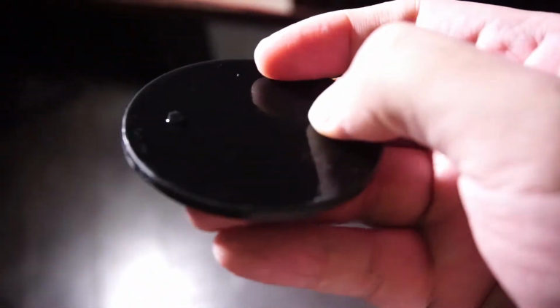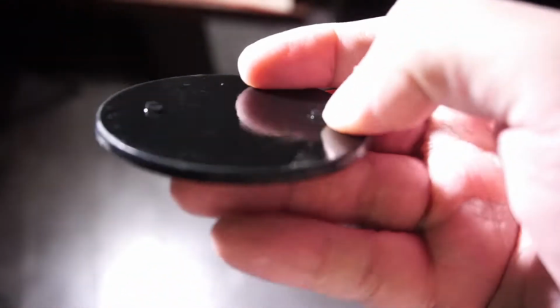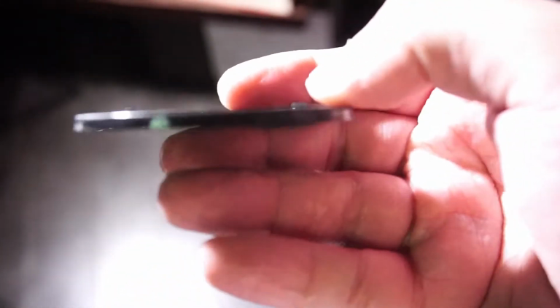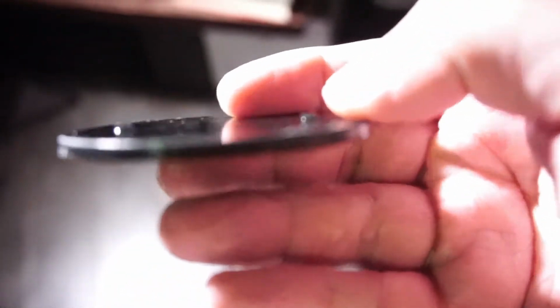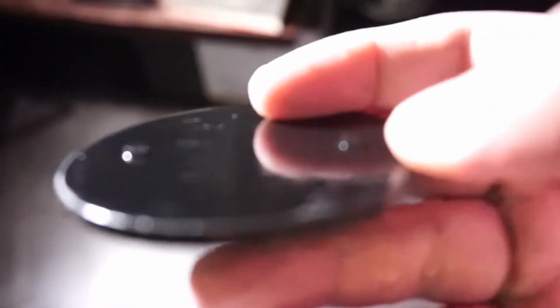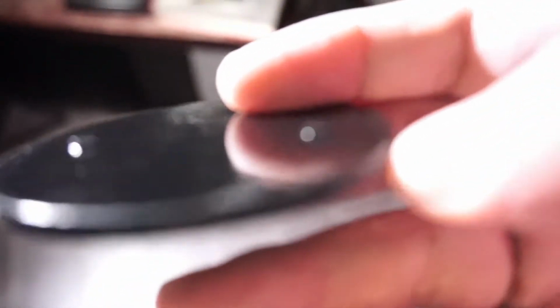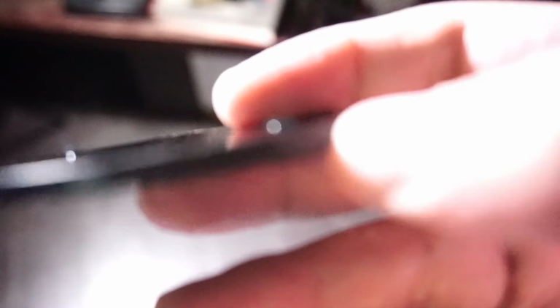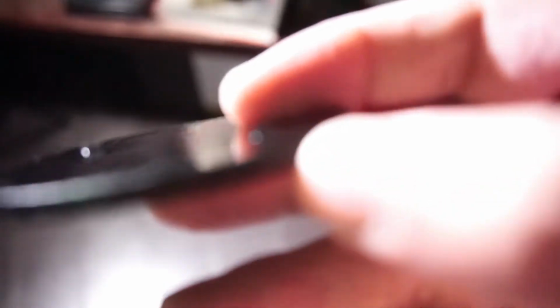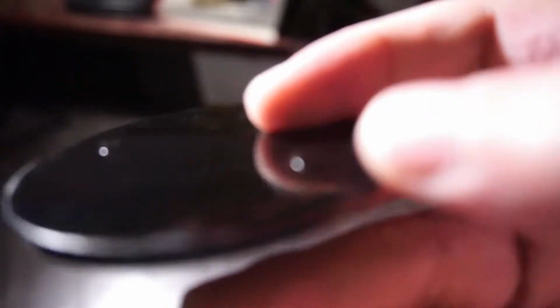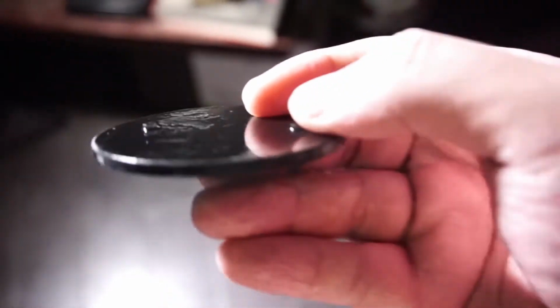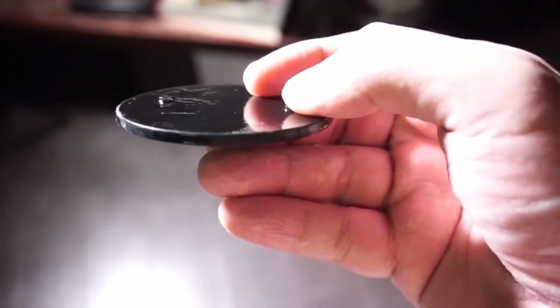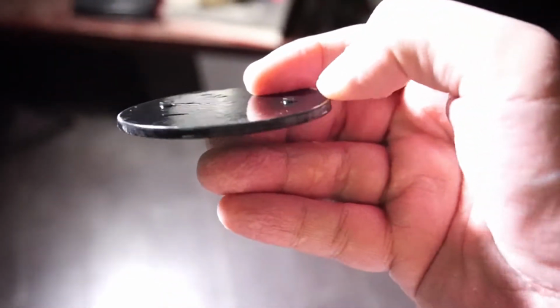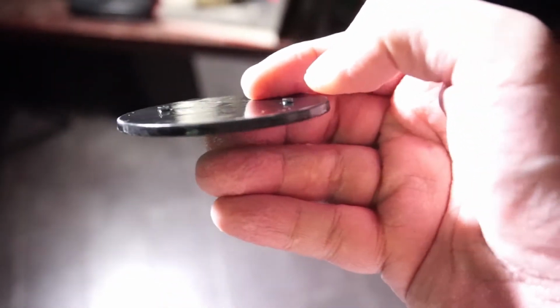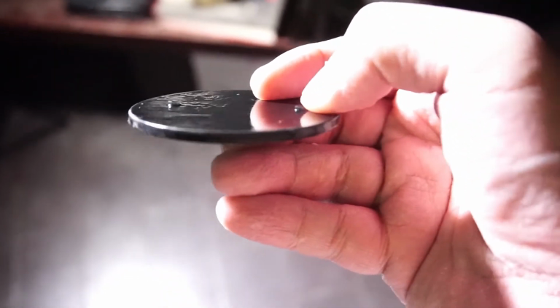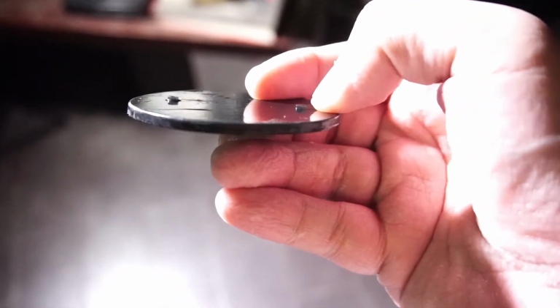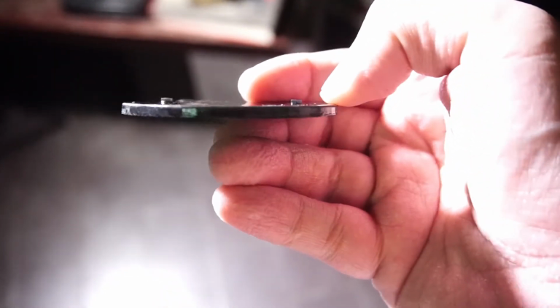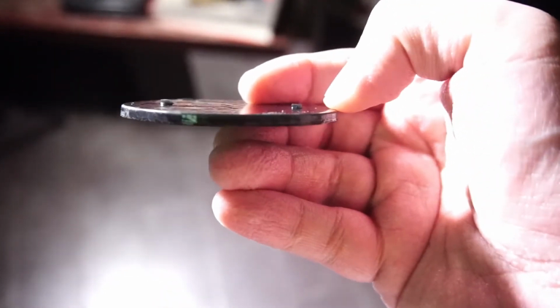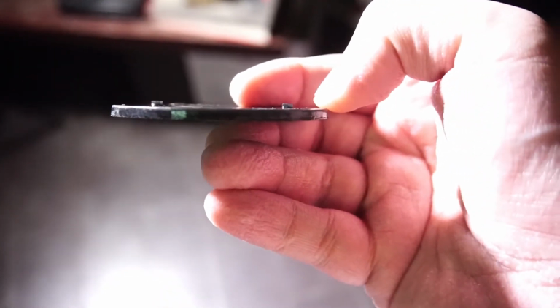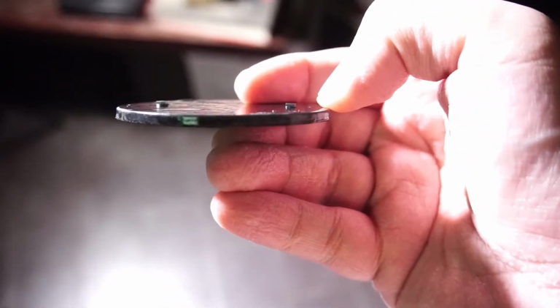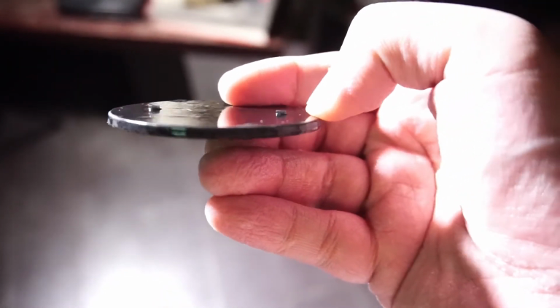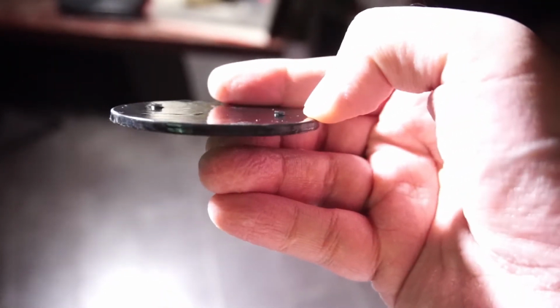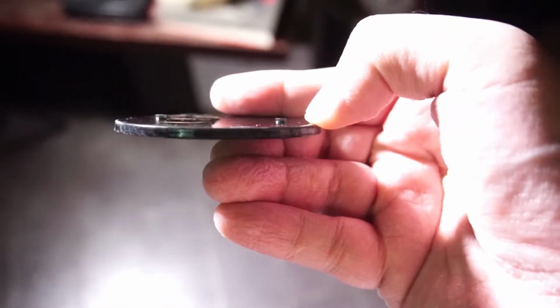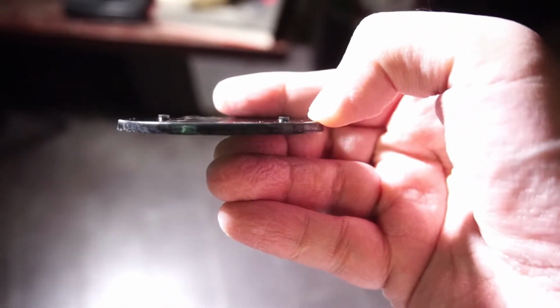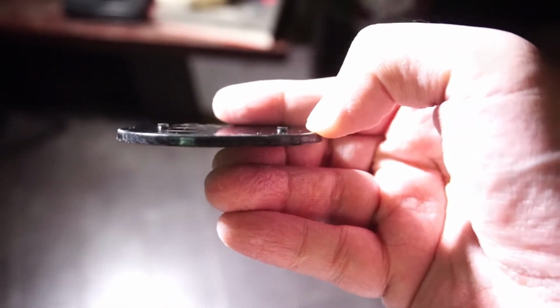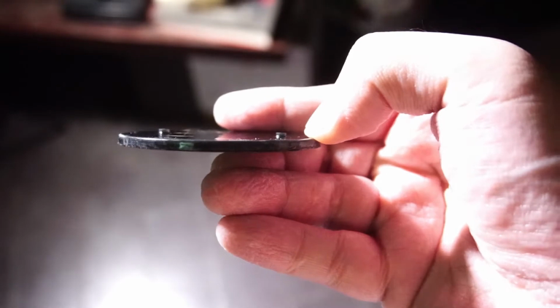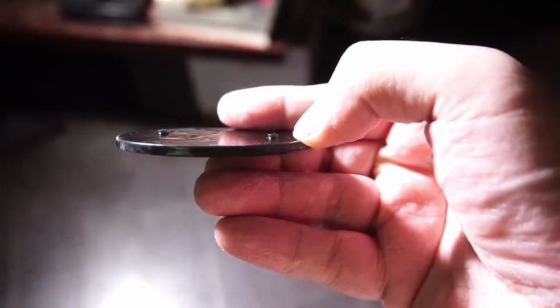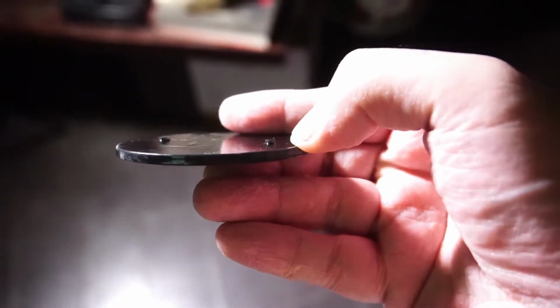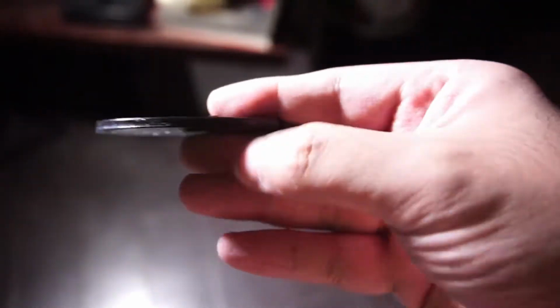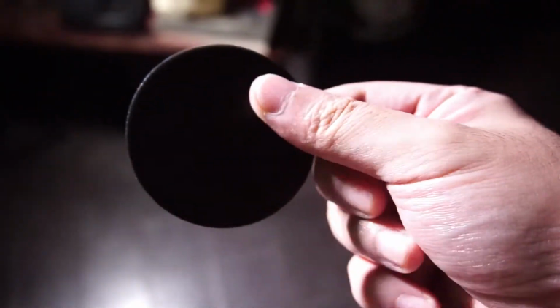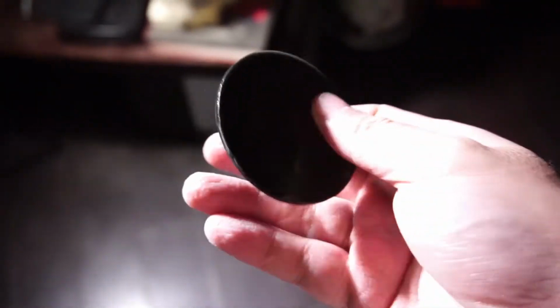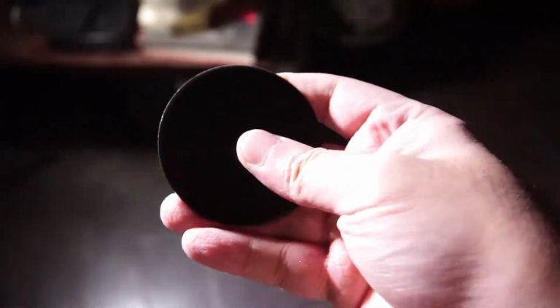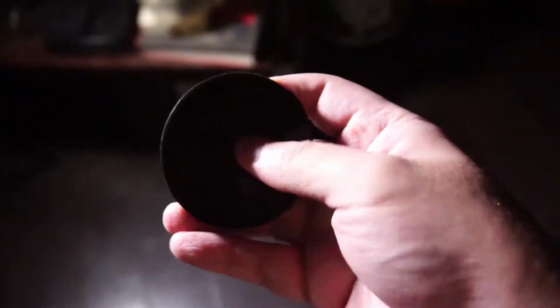For my next iteration, I'm going to increase the height of the peg since this one is too shallow.